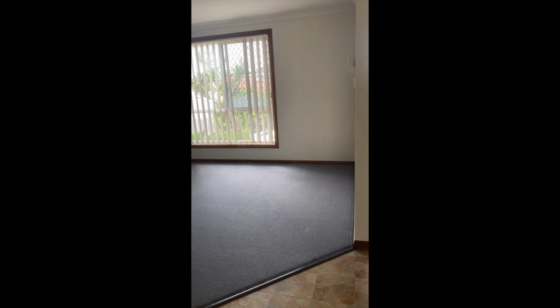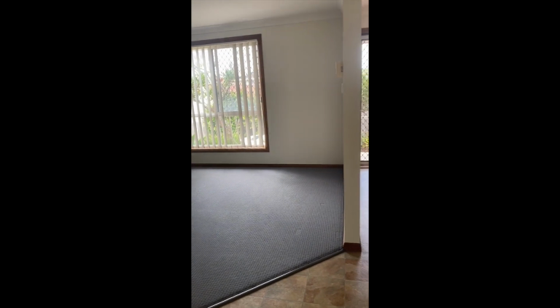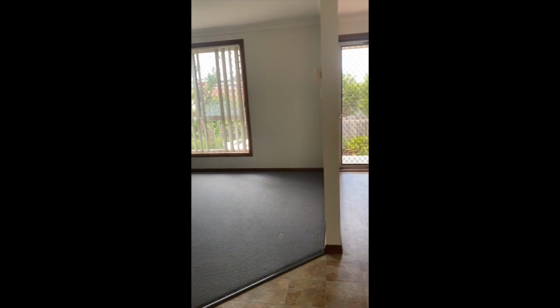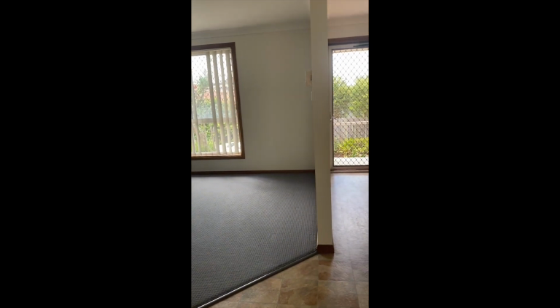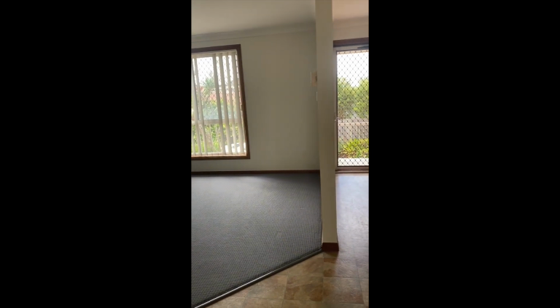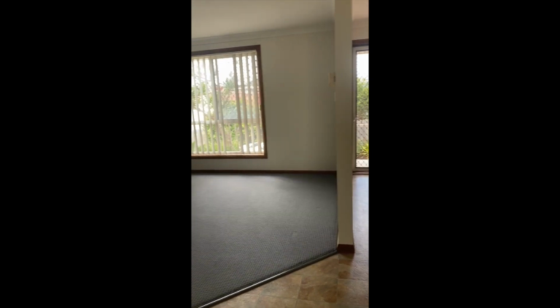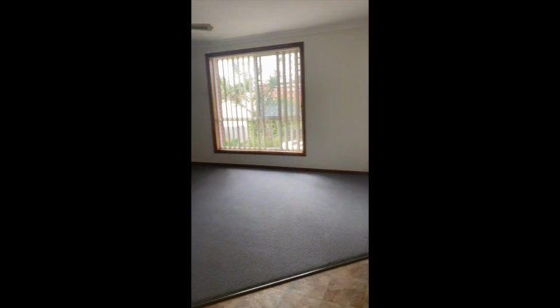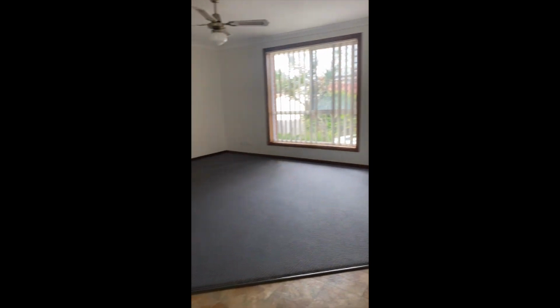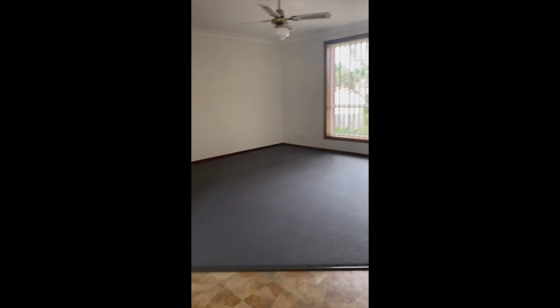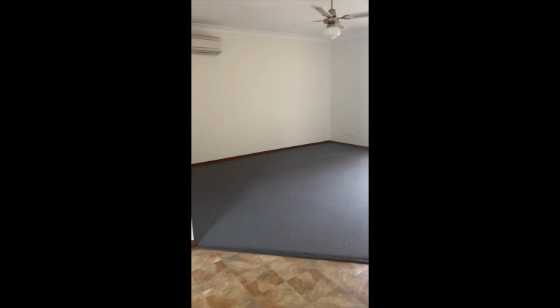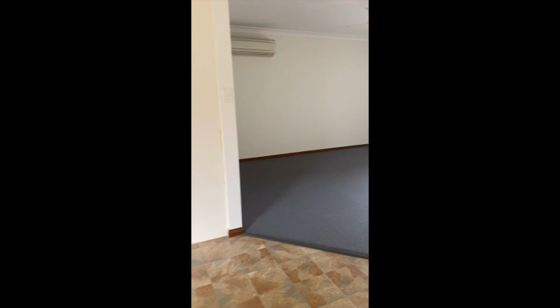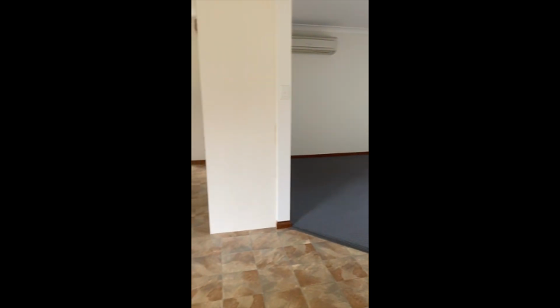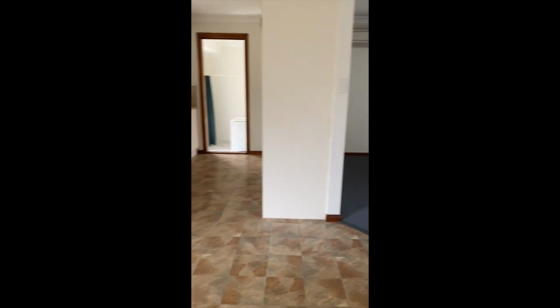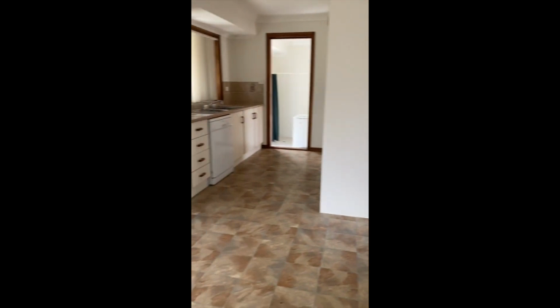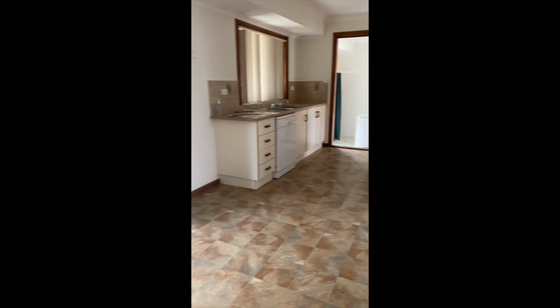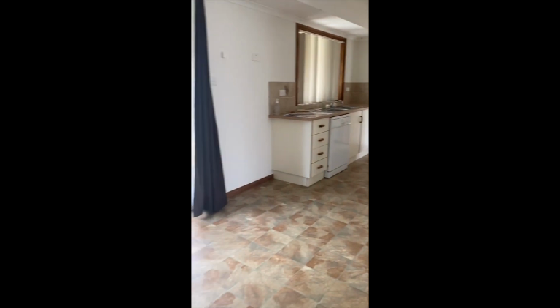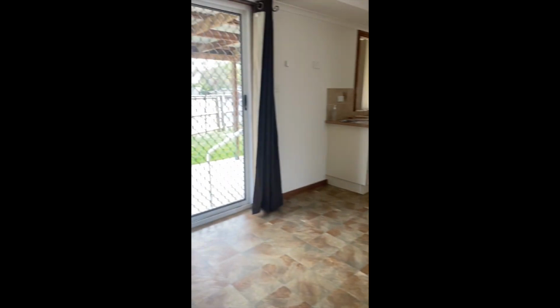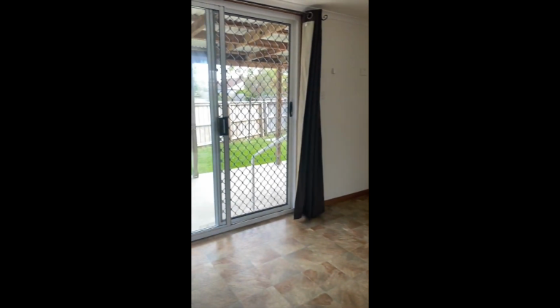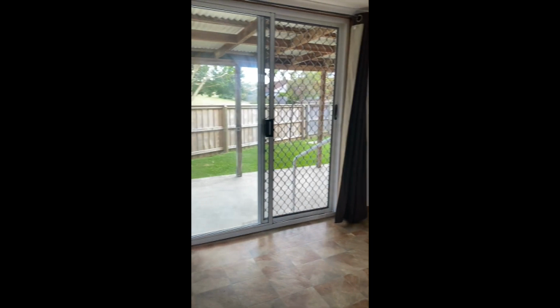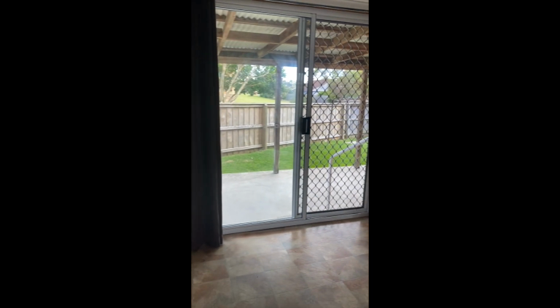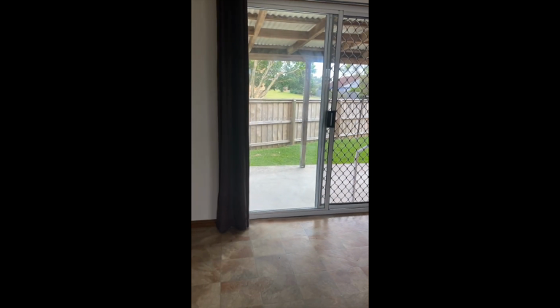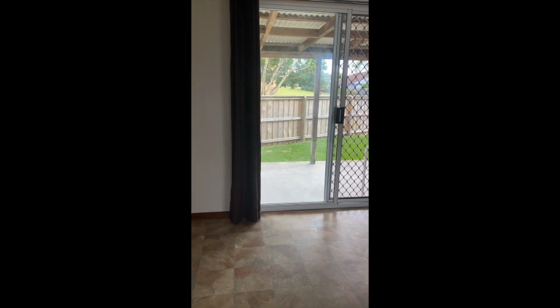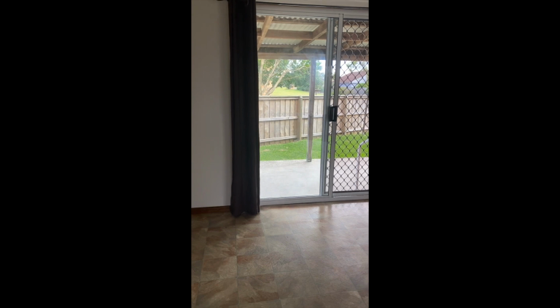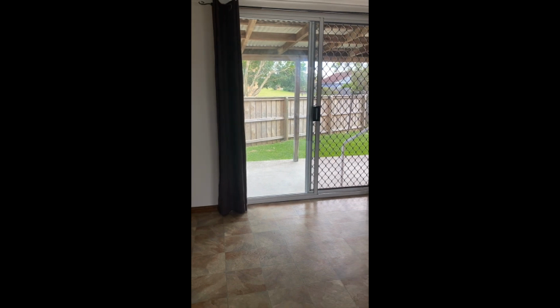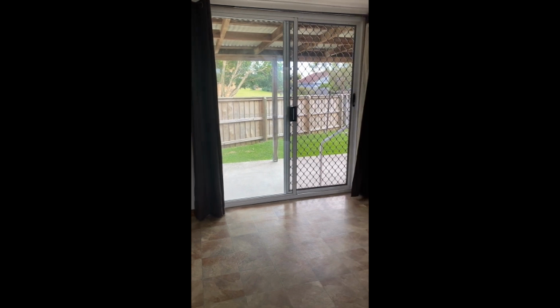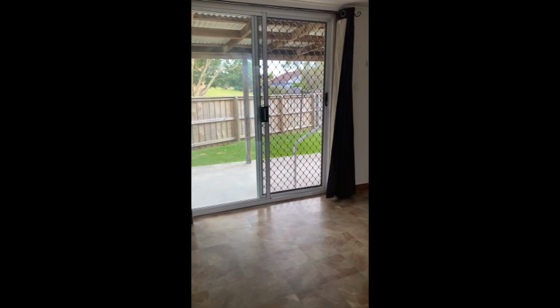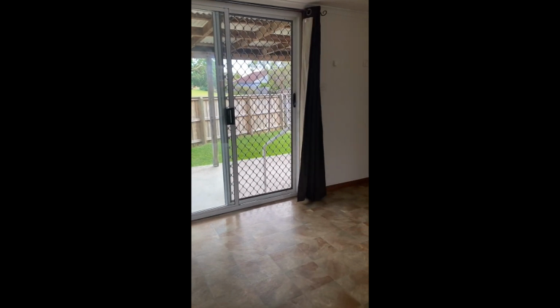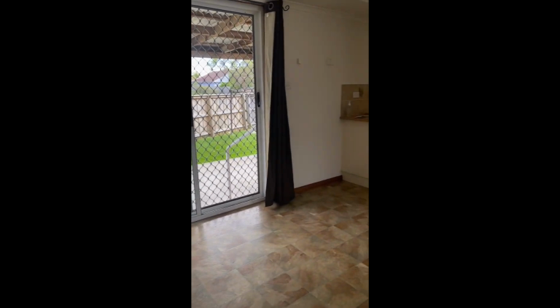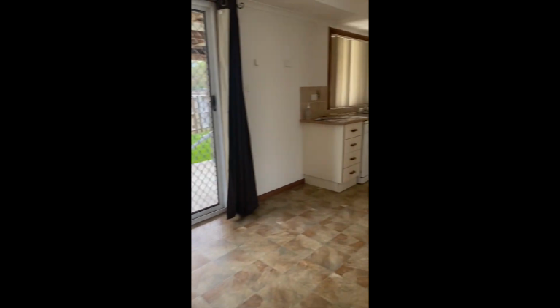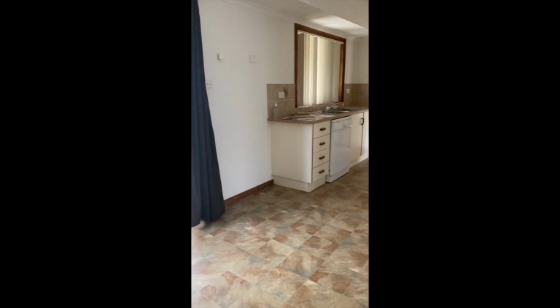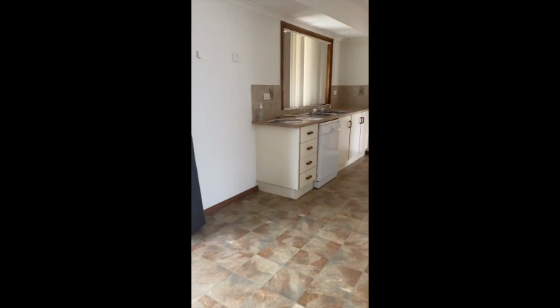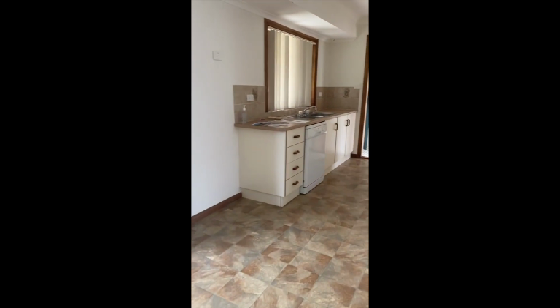Looking back out towards the front door and swinging back around, we're currently in the dining room which is really big actually. This video does not show the size of this dining room.